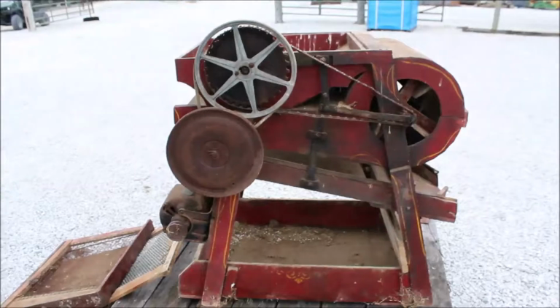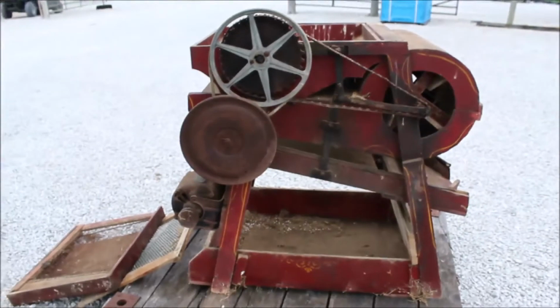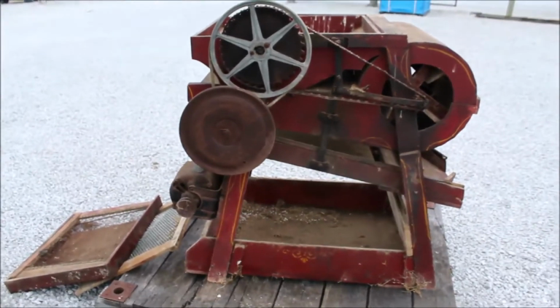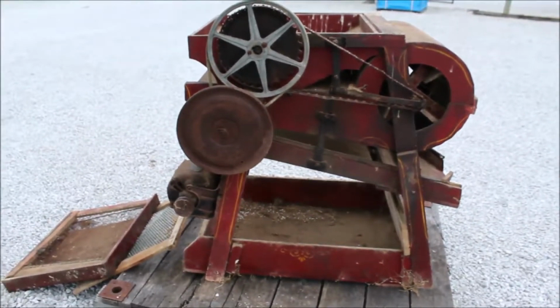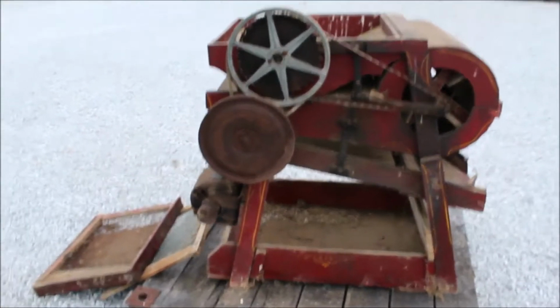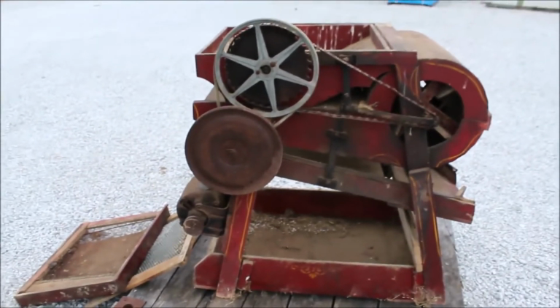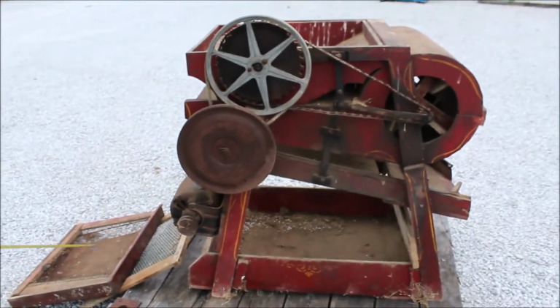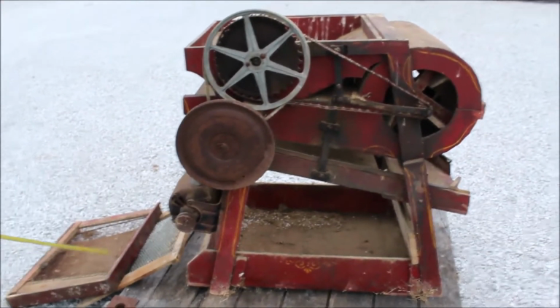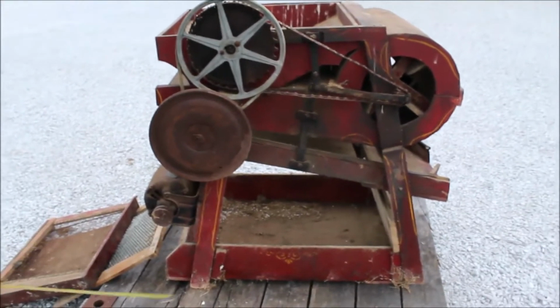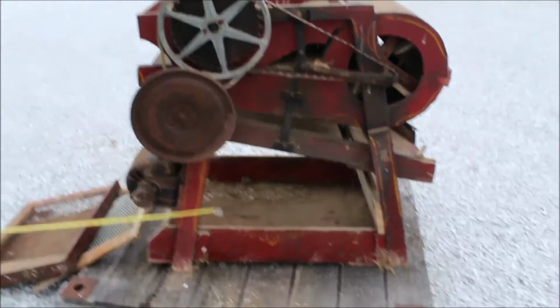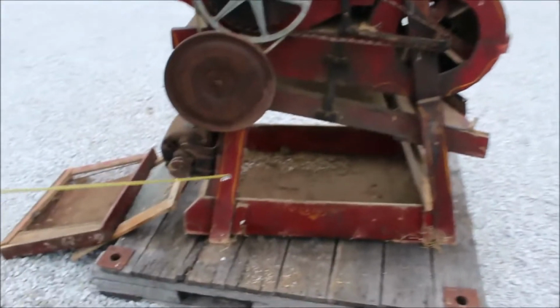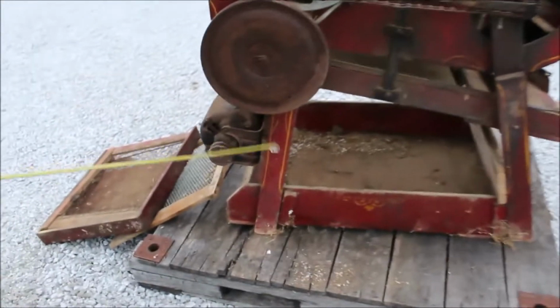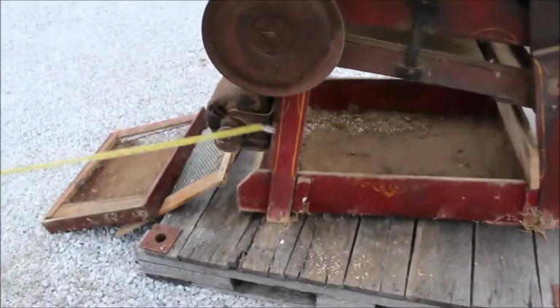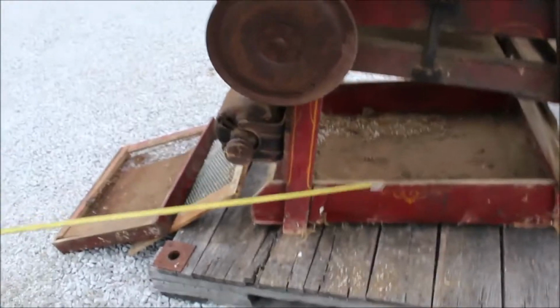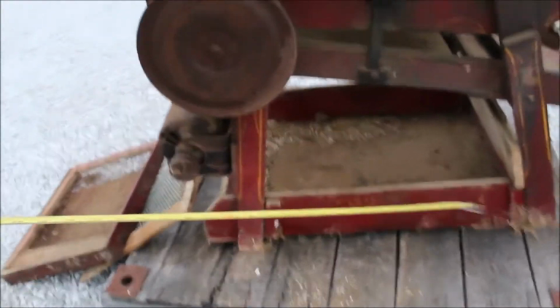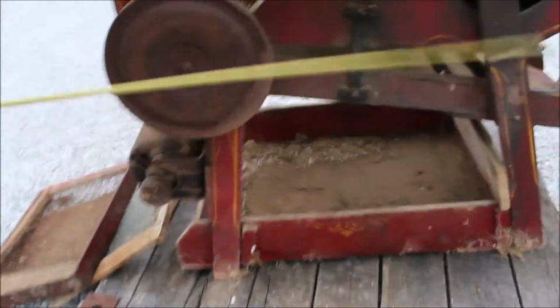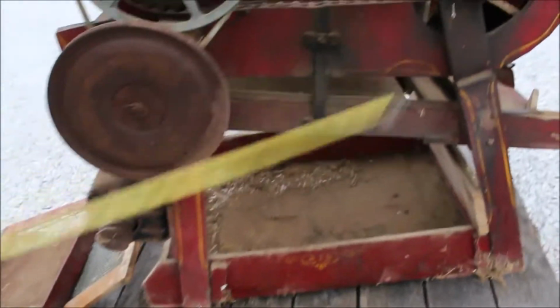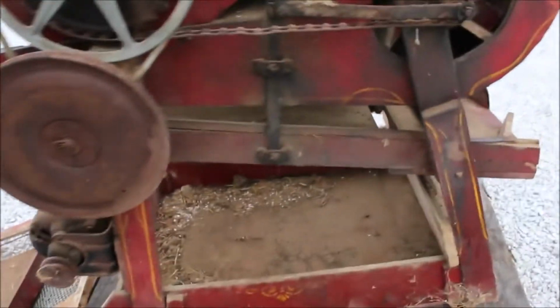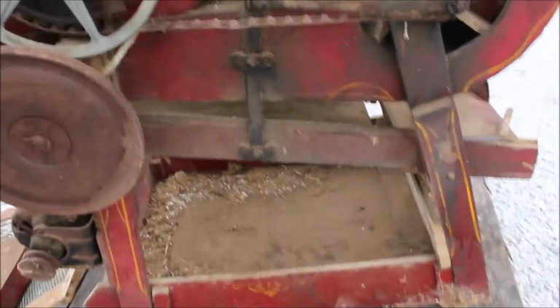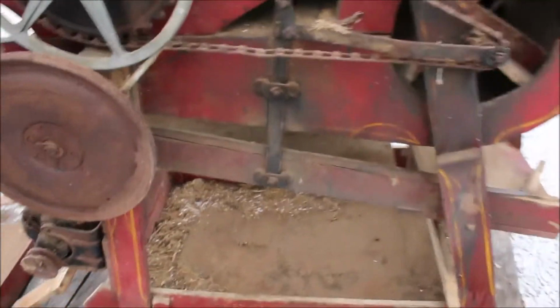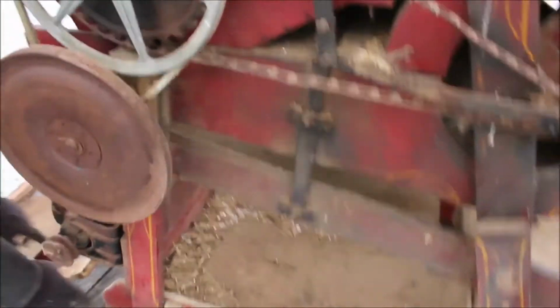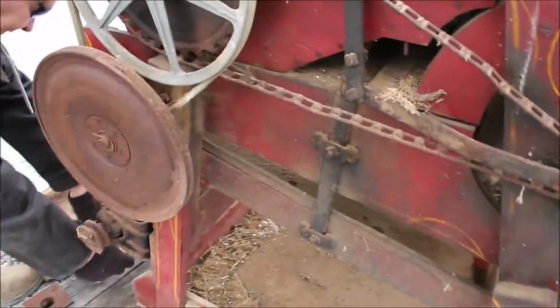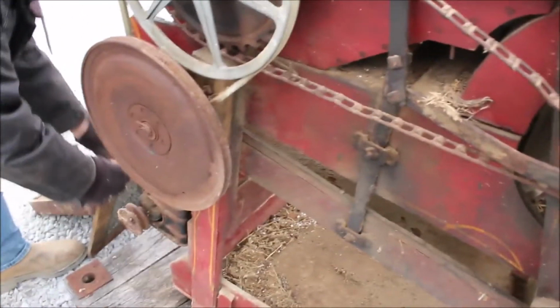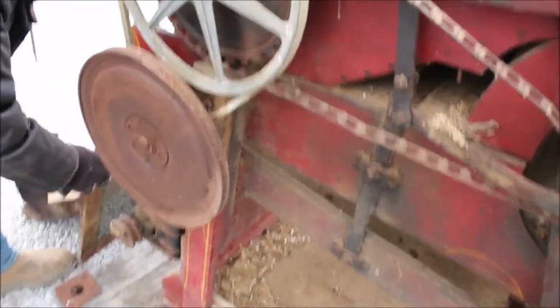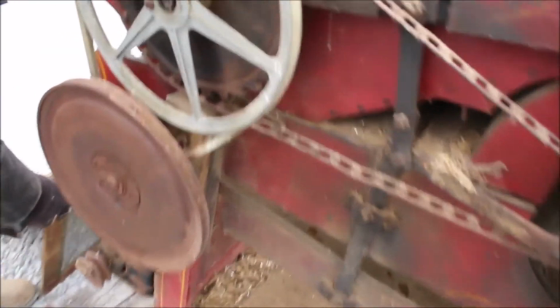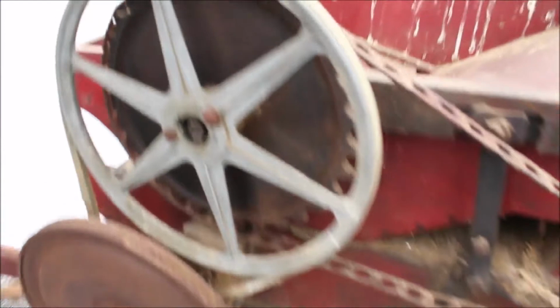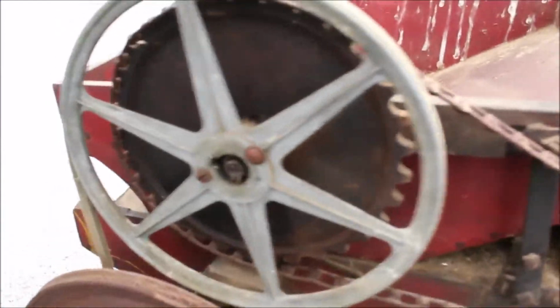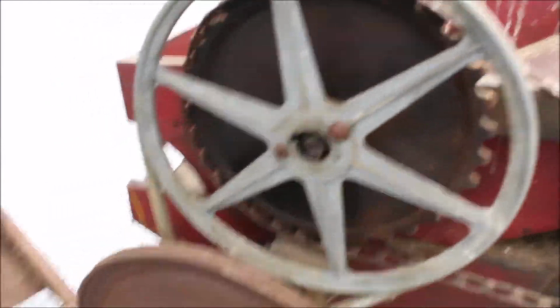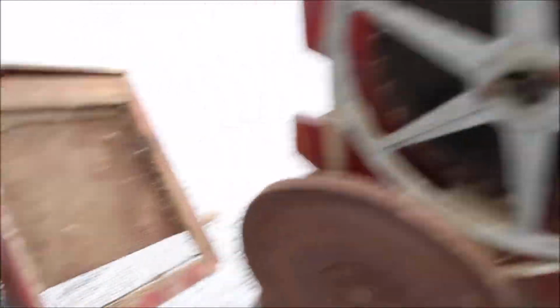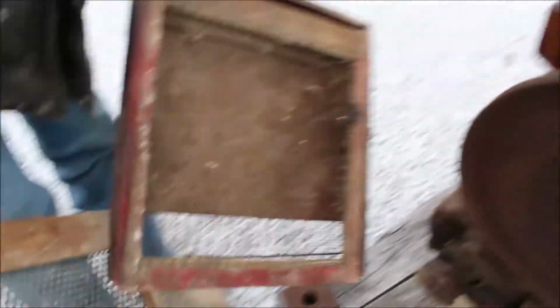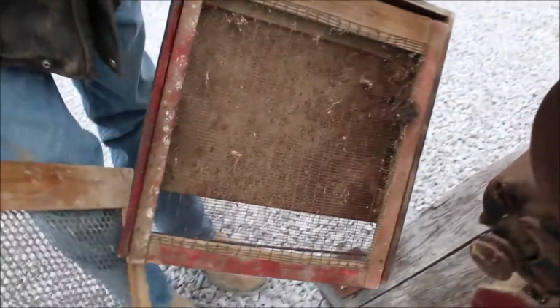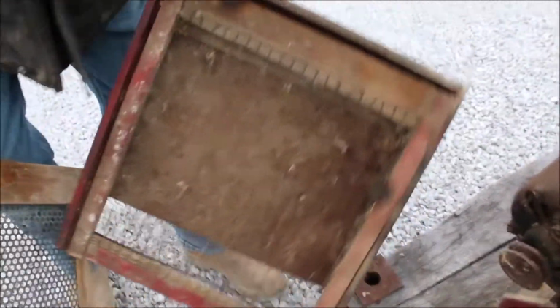Guys, here's a little seed cleaner. We've got two screens with it. It's got a Maytag motor on it — the whole thing may be a Maytag. Here's two different screens, different size holes in them.